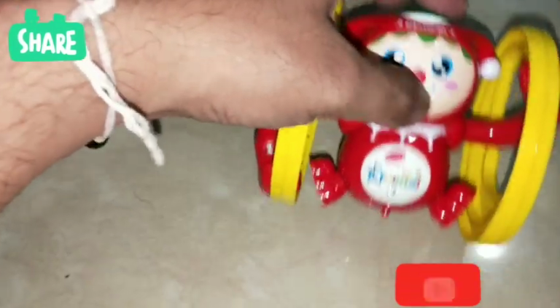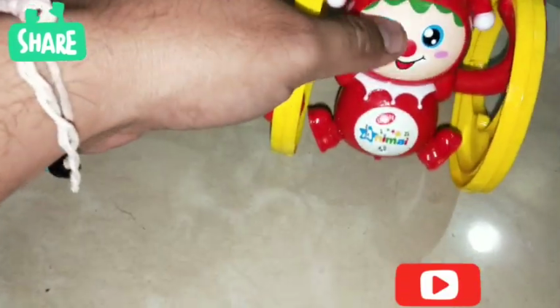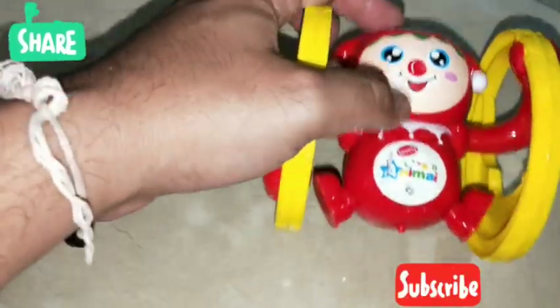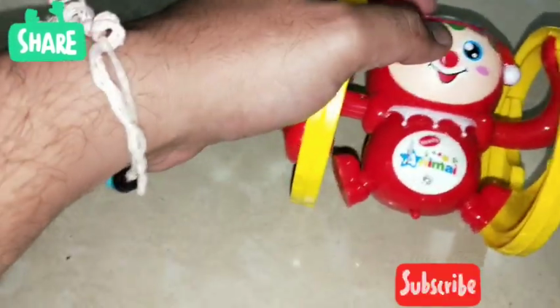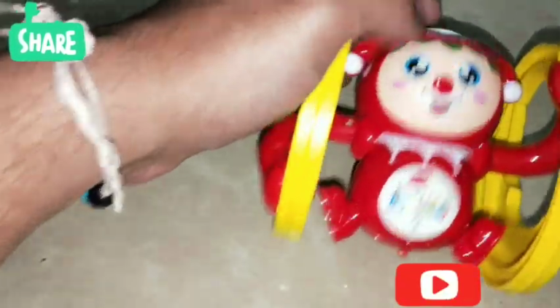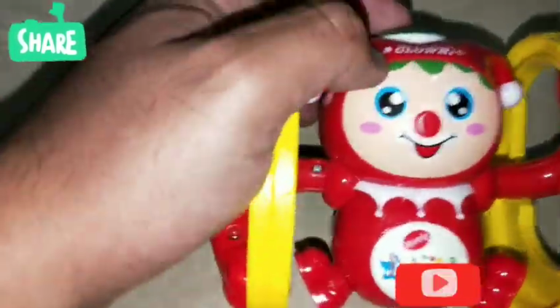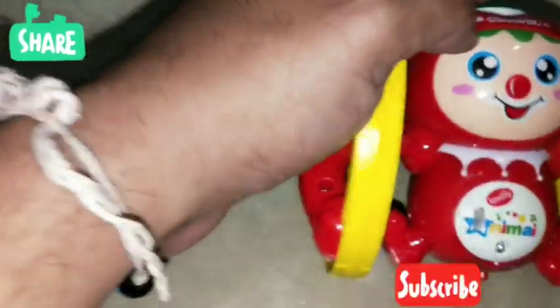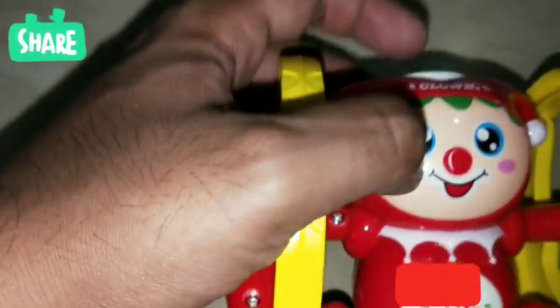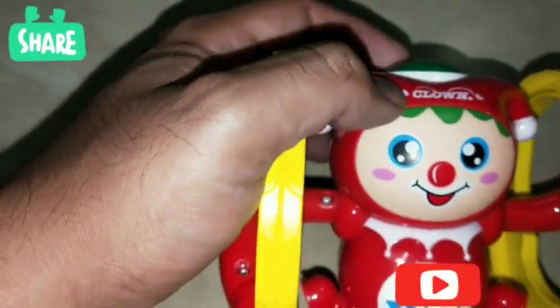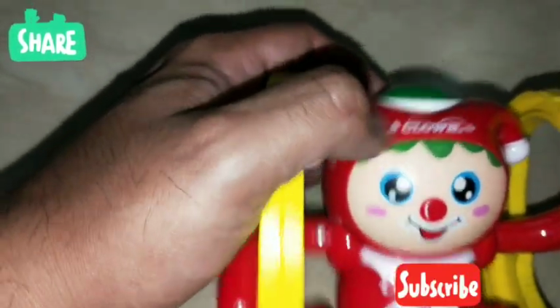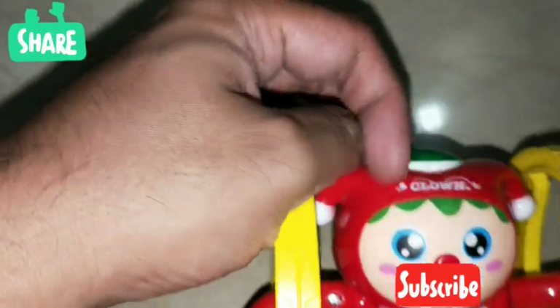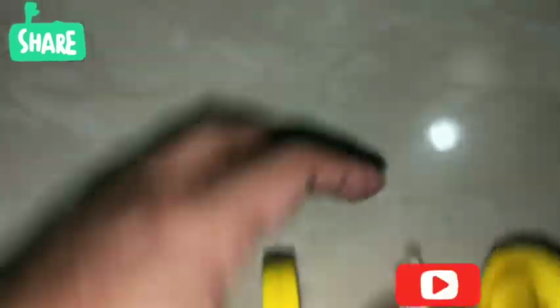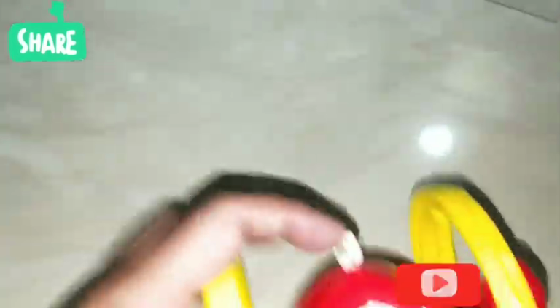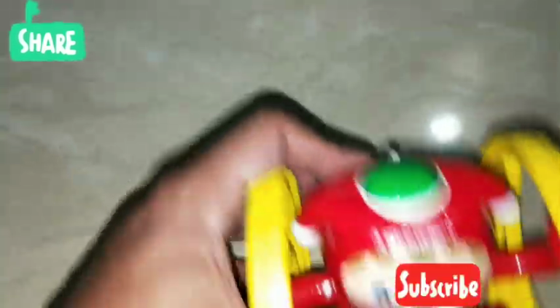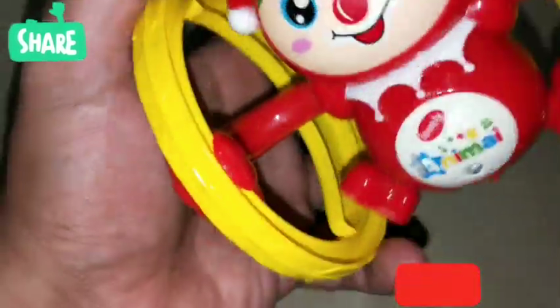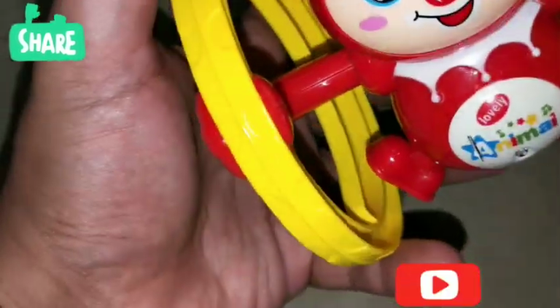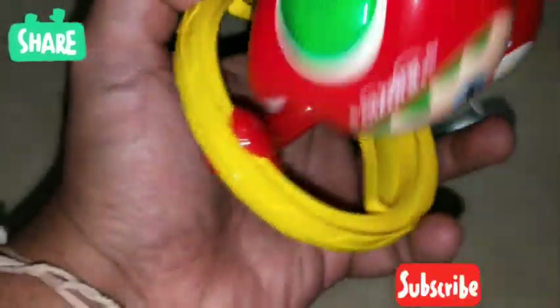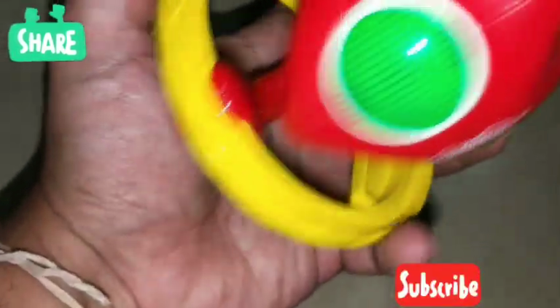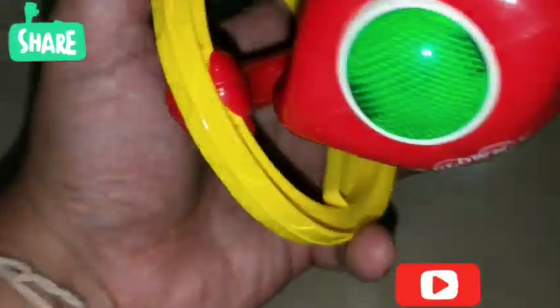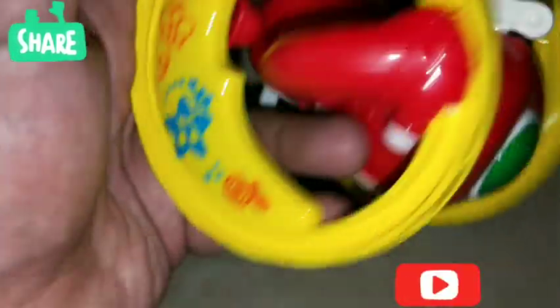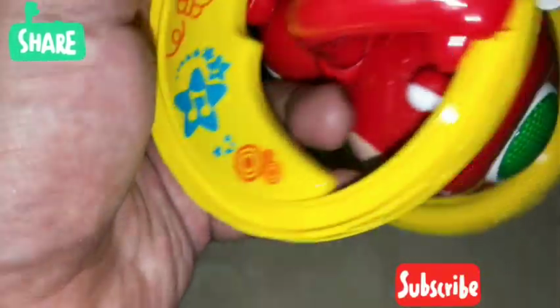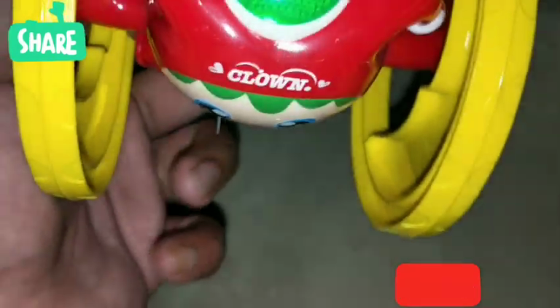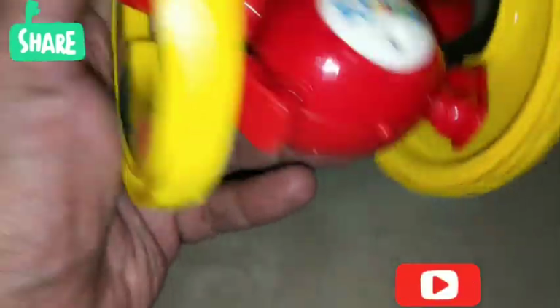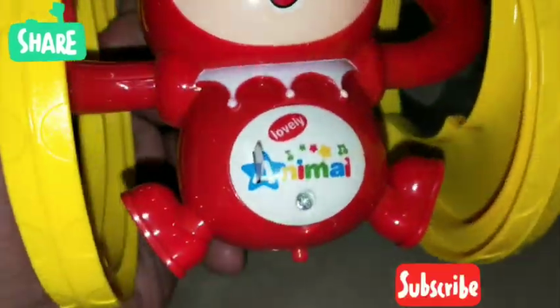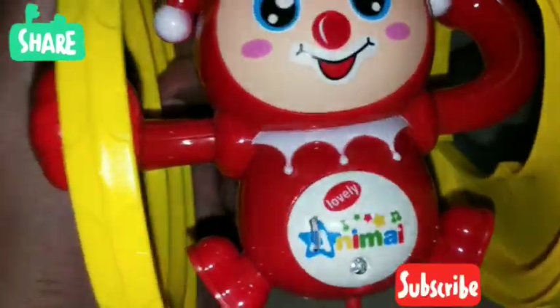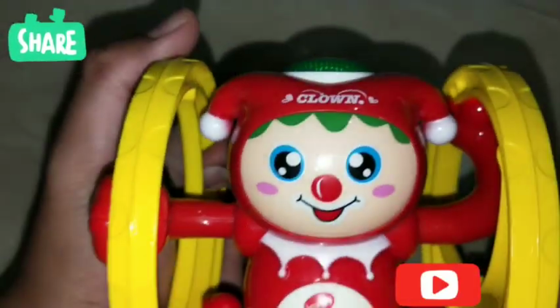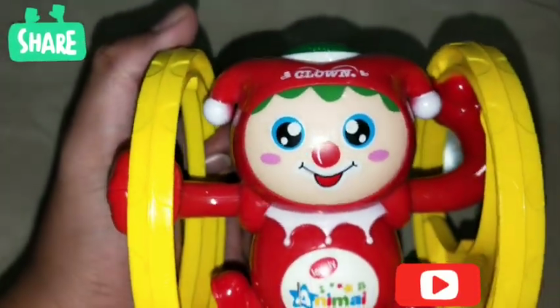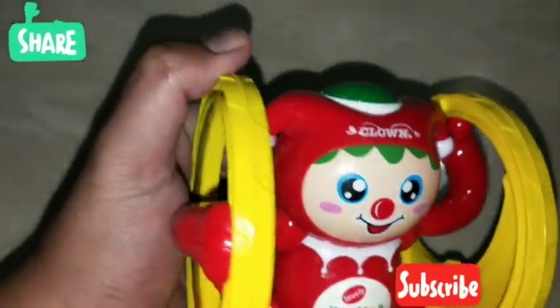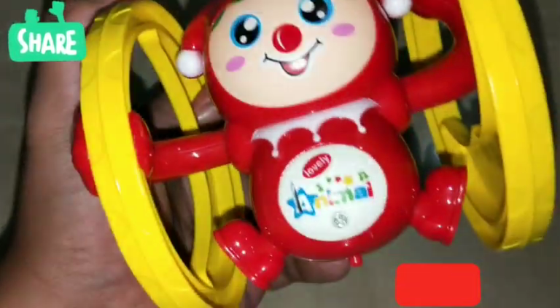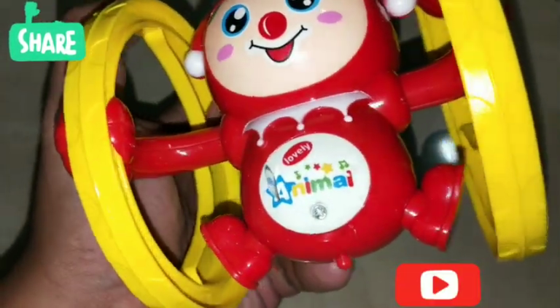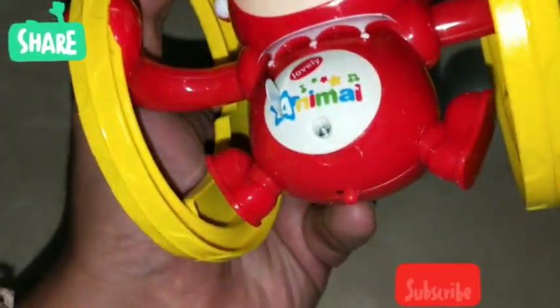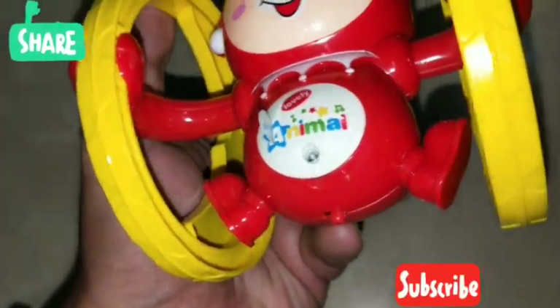Let's see how this toy functions. The design is very beautiful — it's a very cute looking clown. And the hands are attached to the wheels, so I believe it's going to do some kind of circular motion, which we will check out in a minute or so.